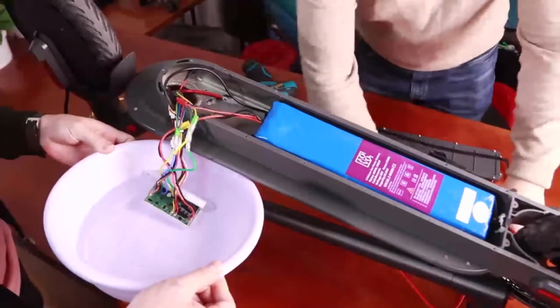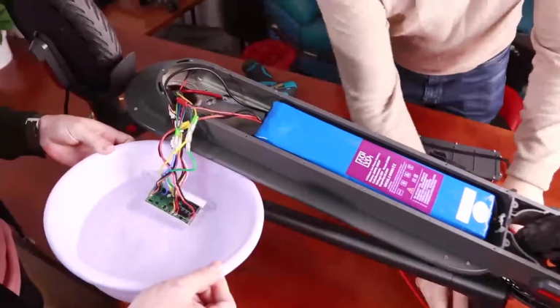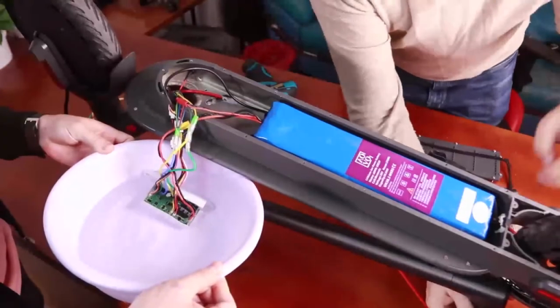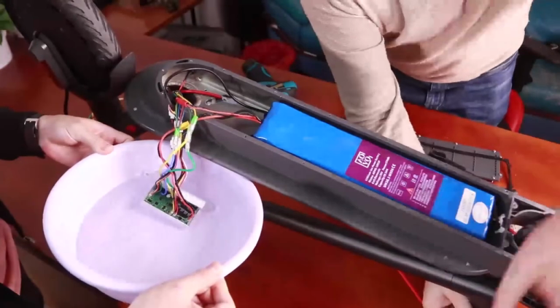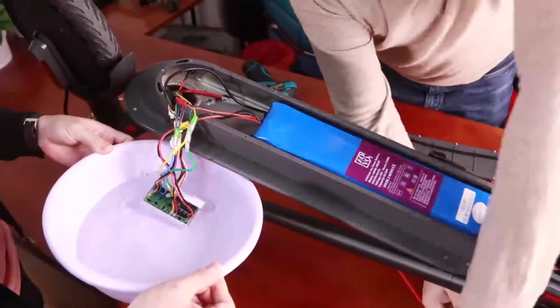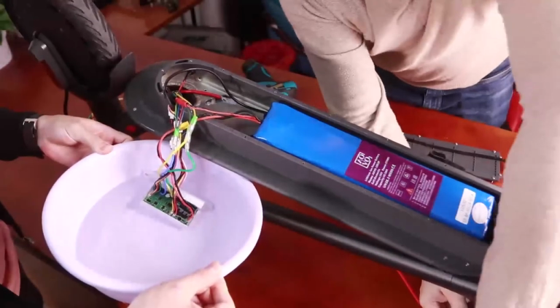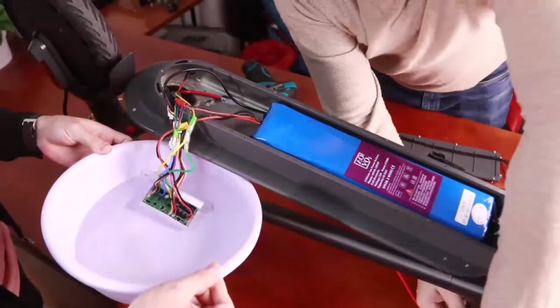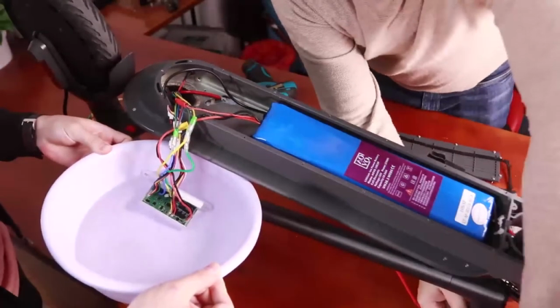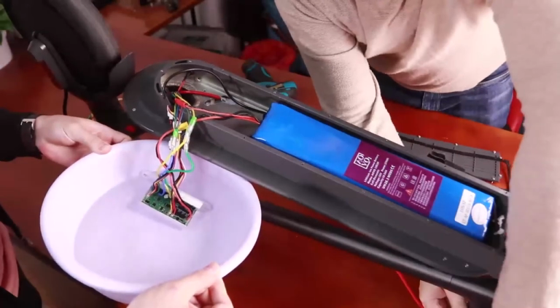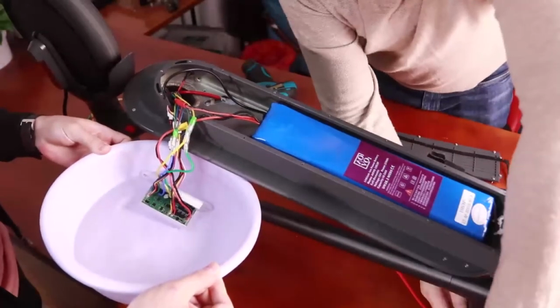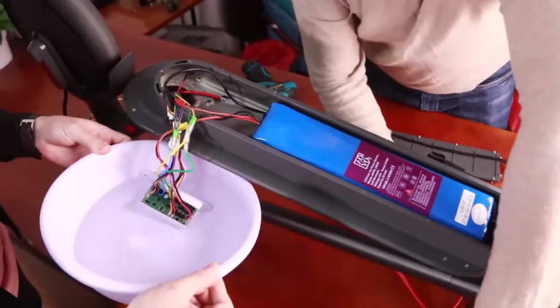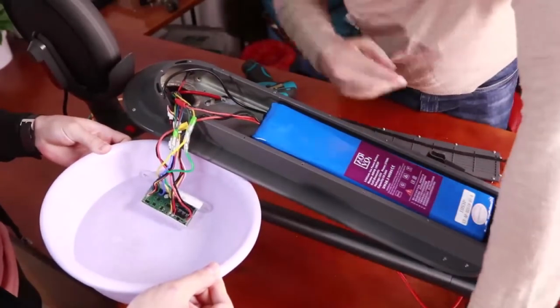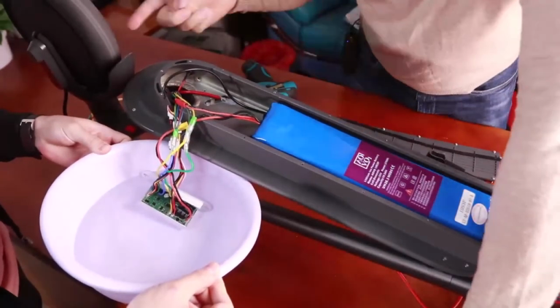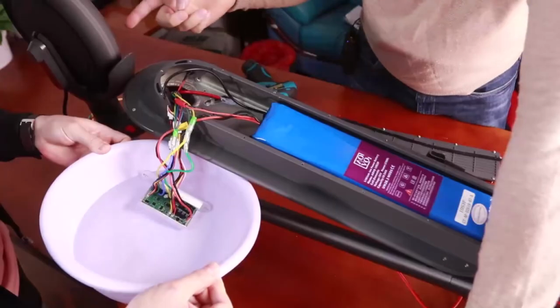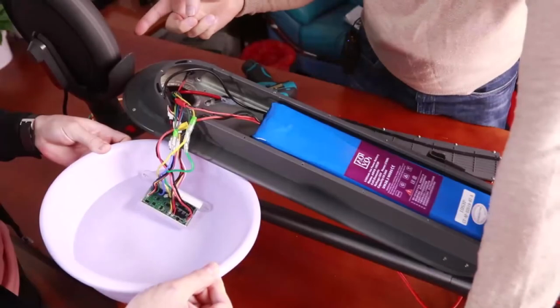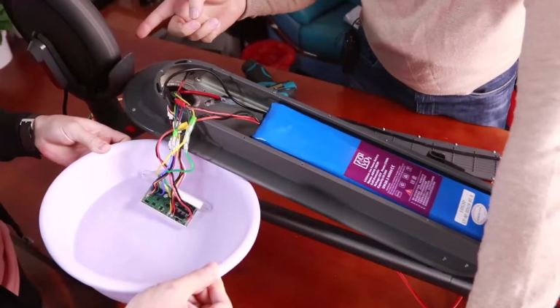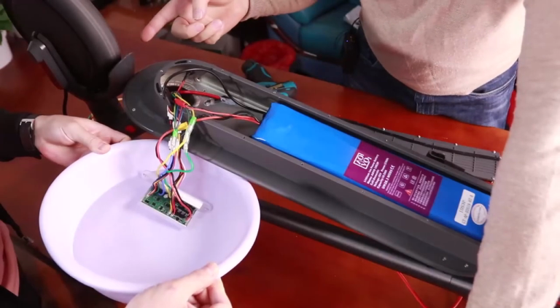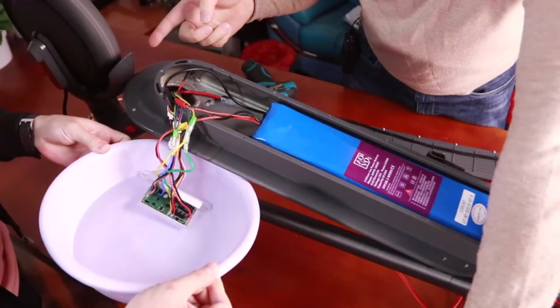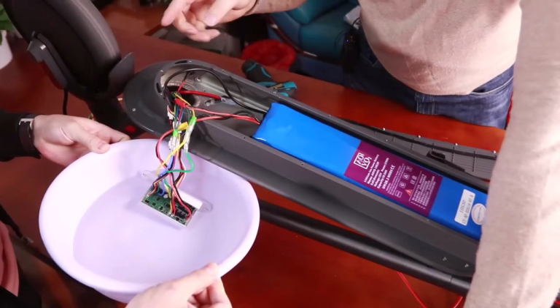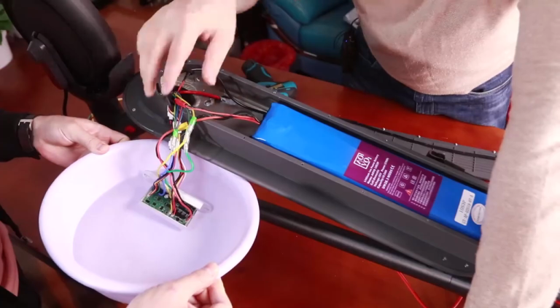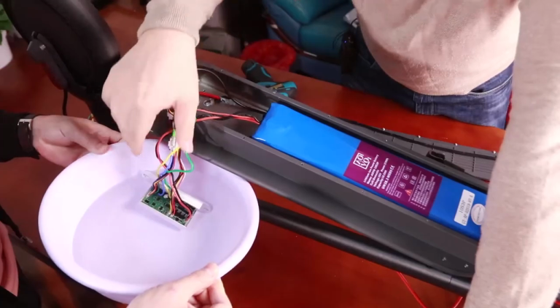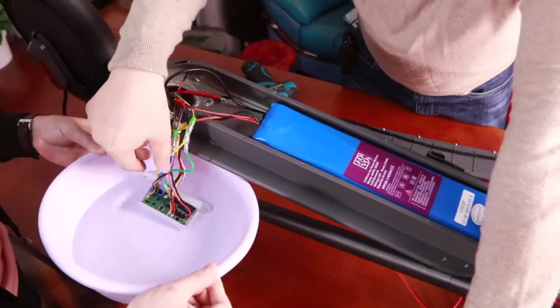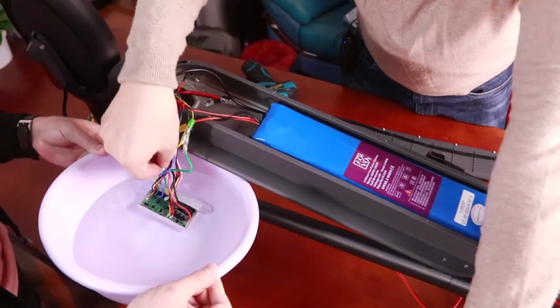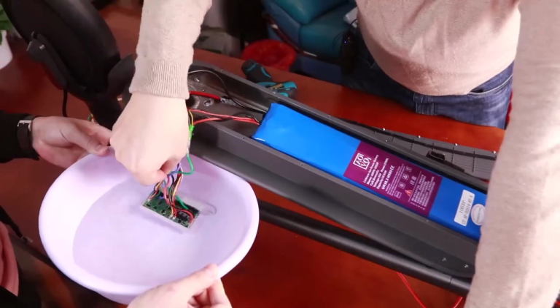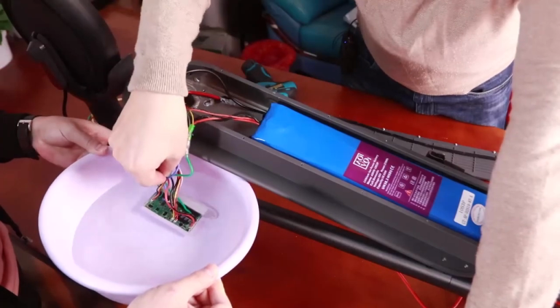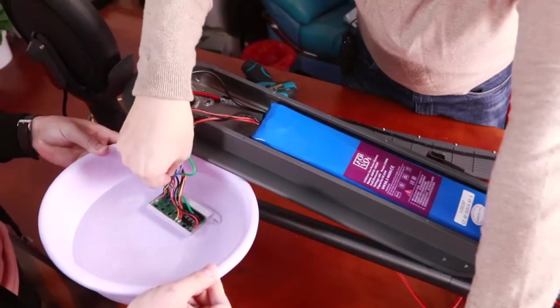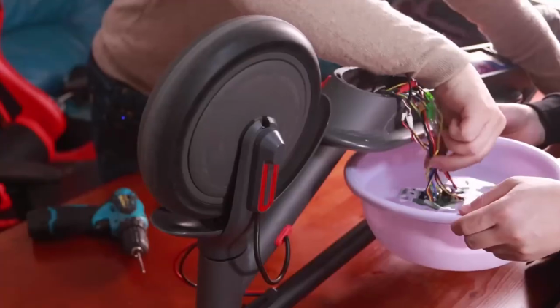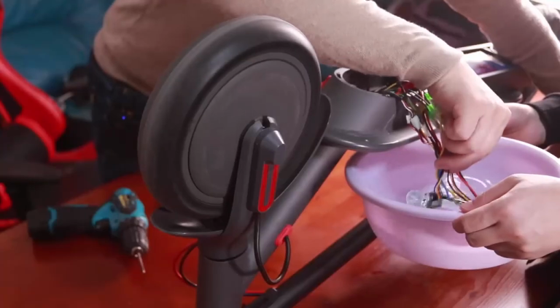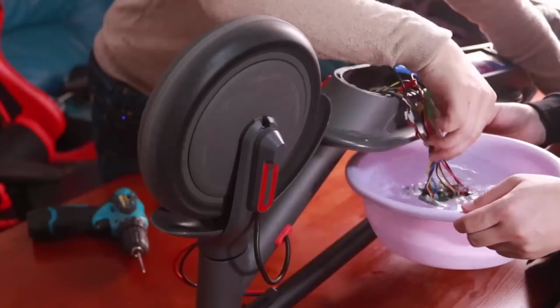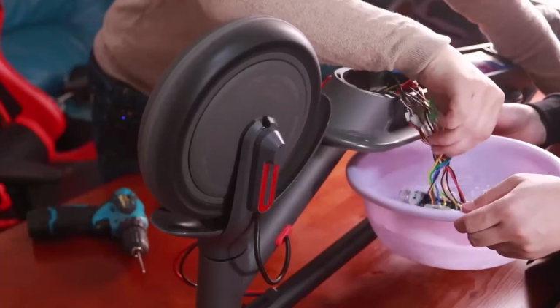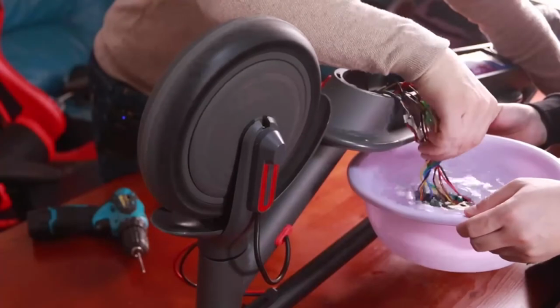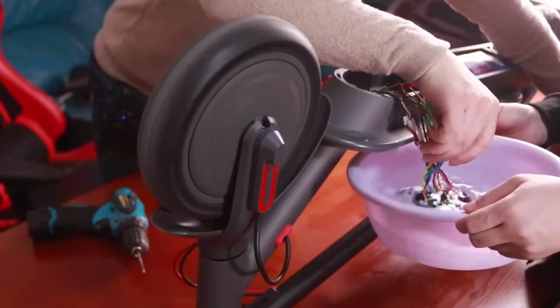and it still works well. So no problem with any water.